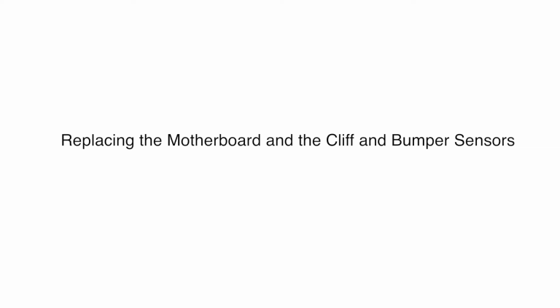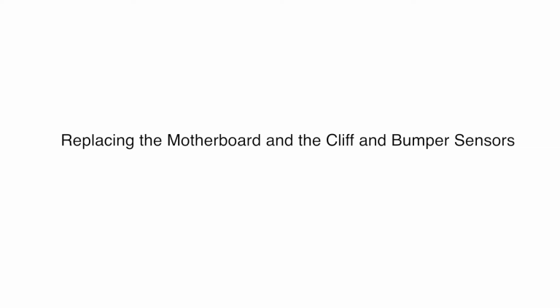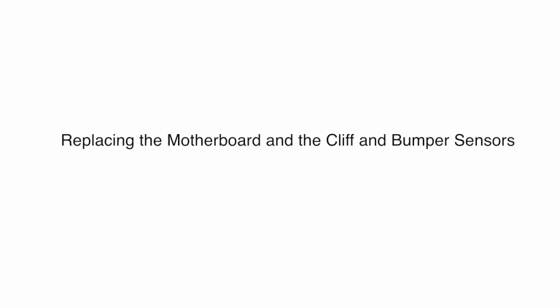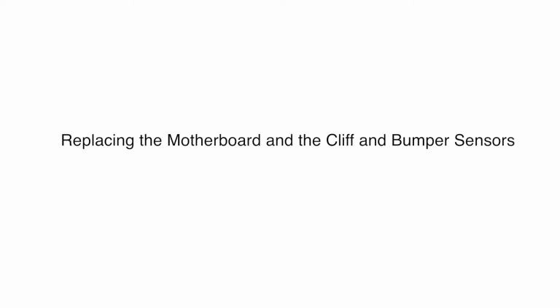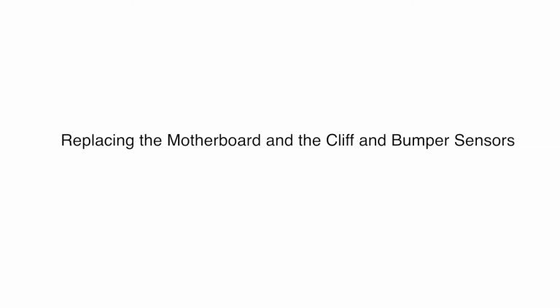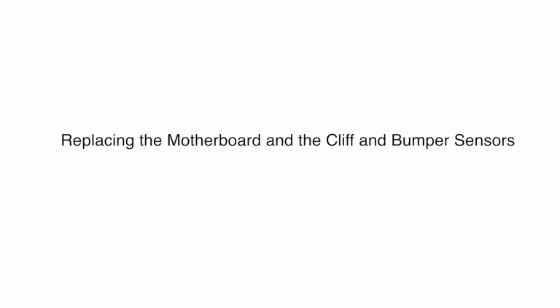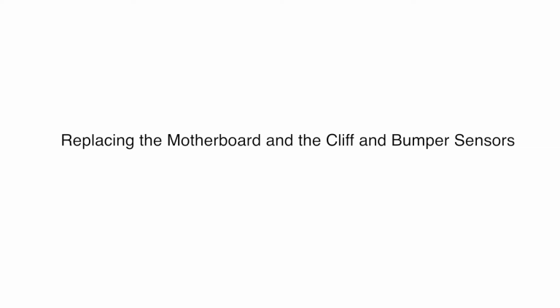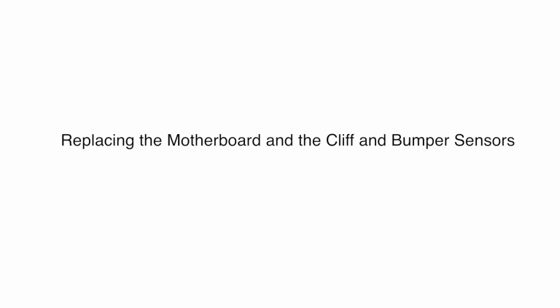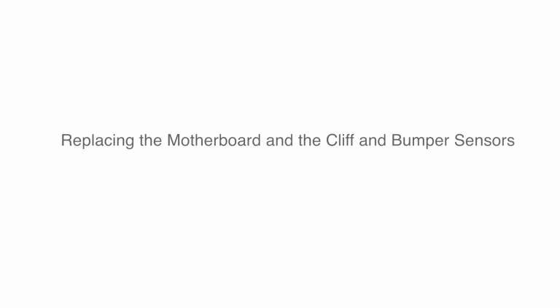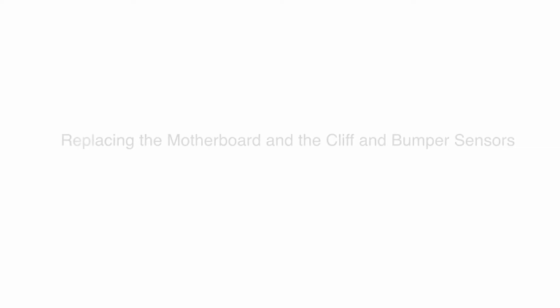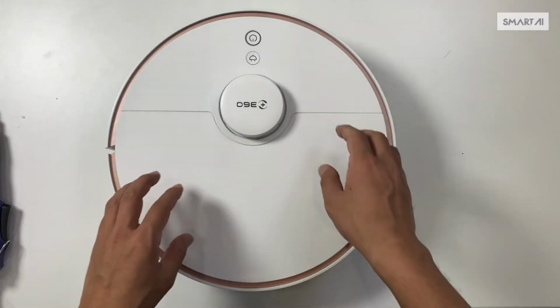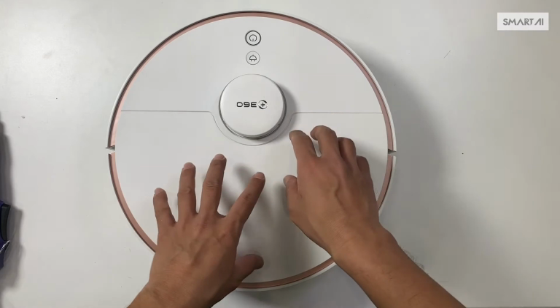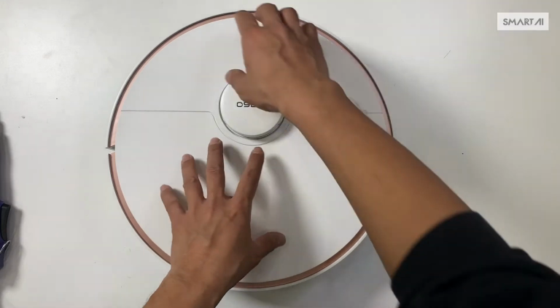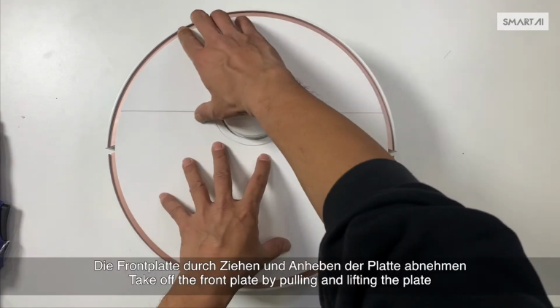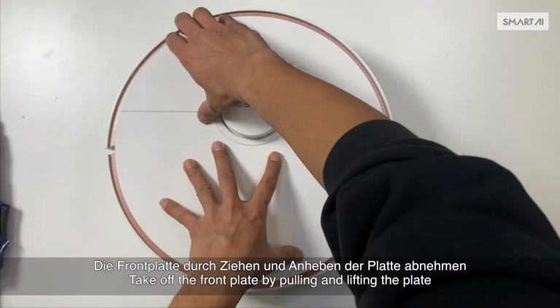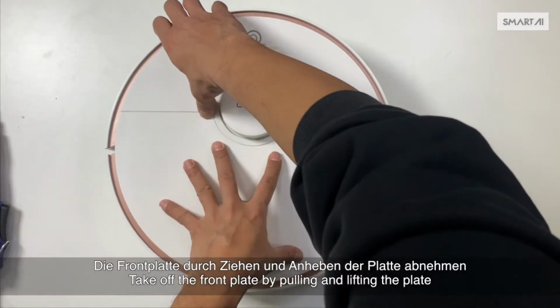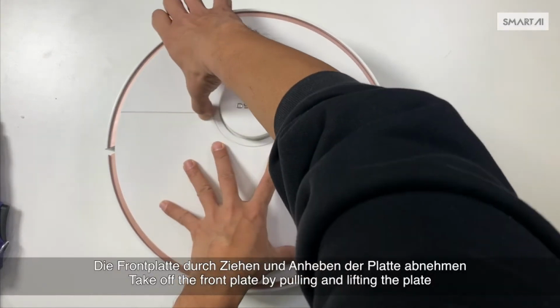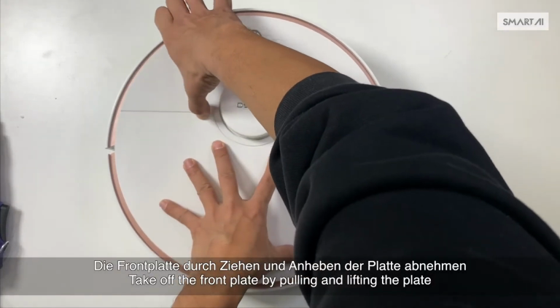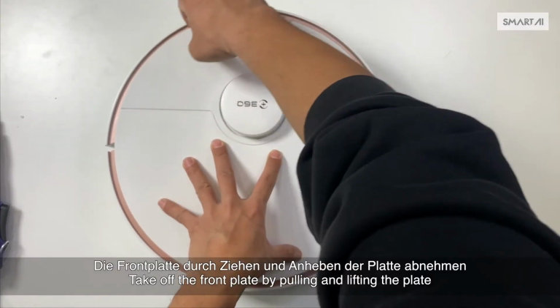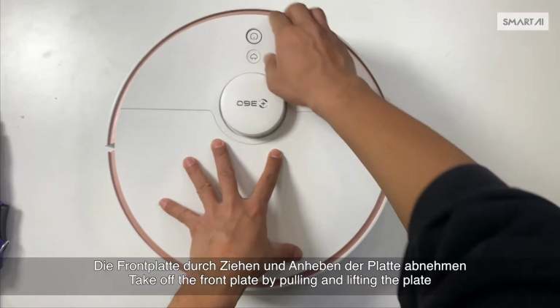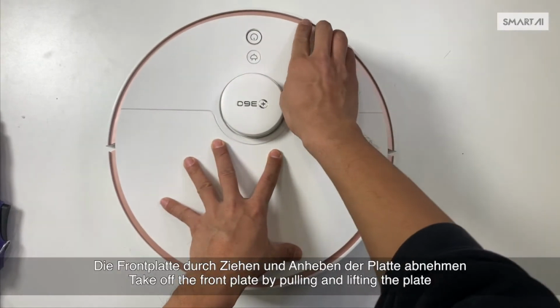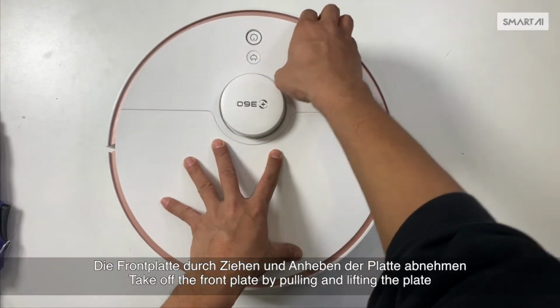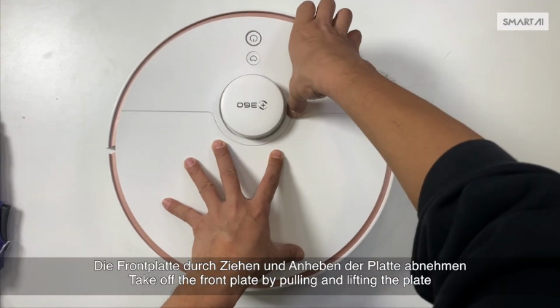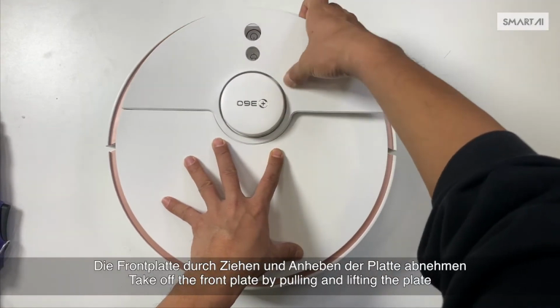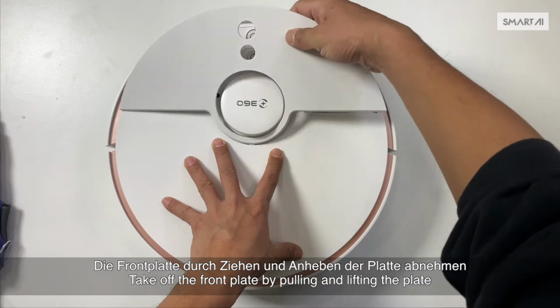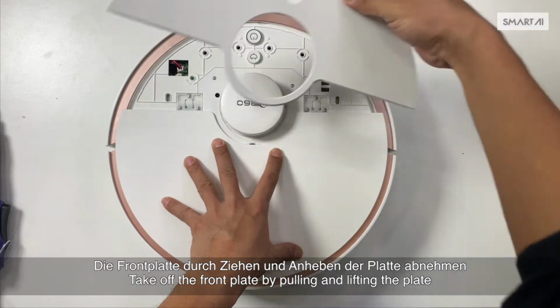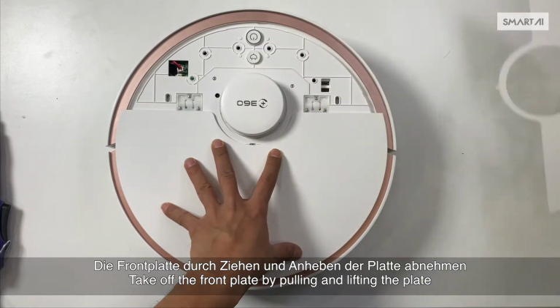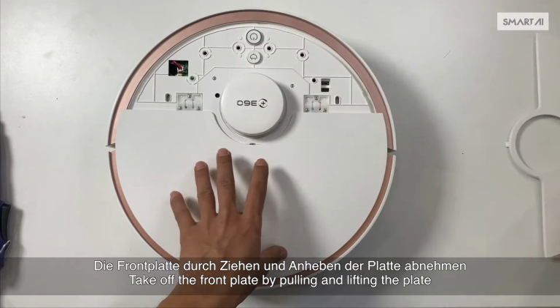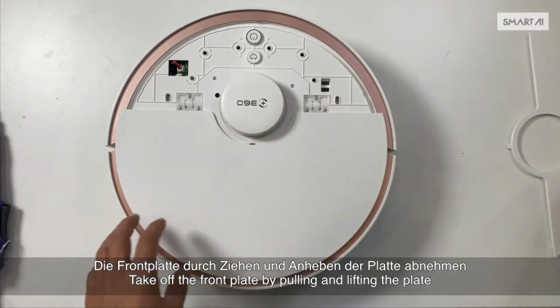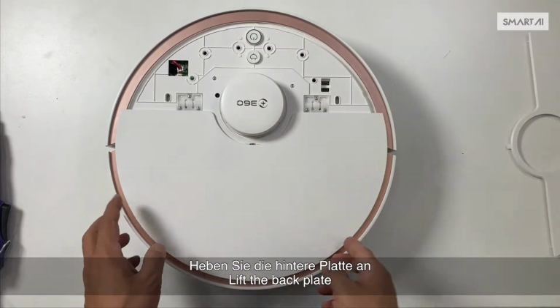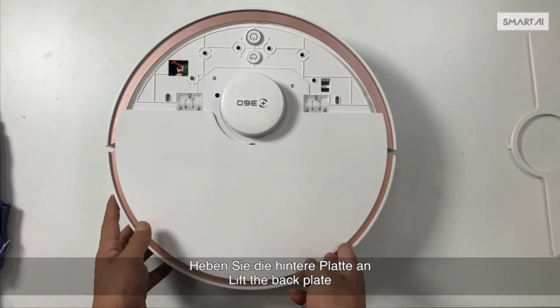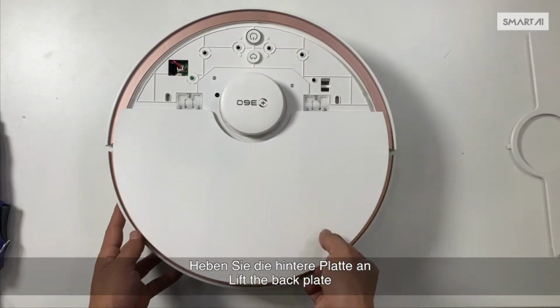Replacing the motherboard and the cliff and bumper sensors. Take off the front plate by pulling and lifting the plate. Lift the back plate.